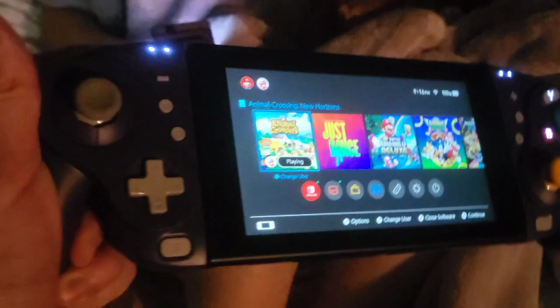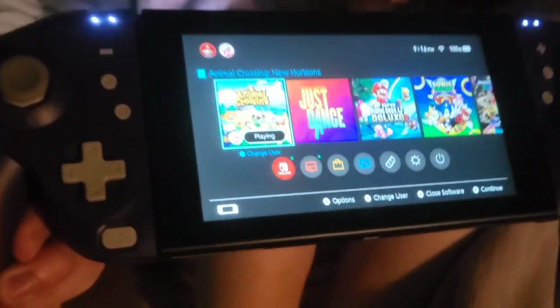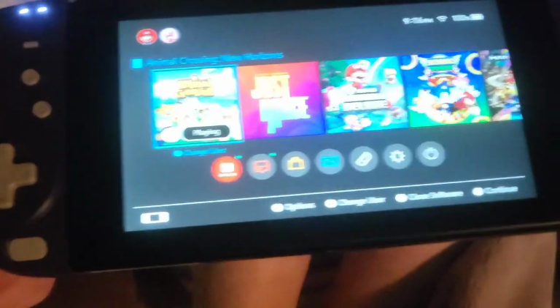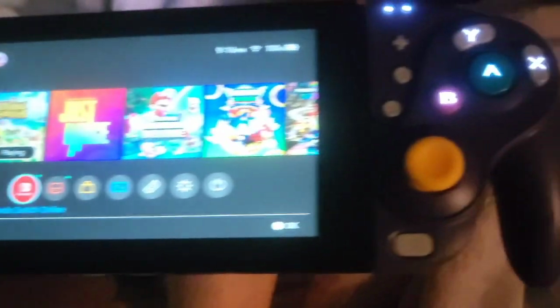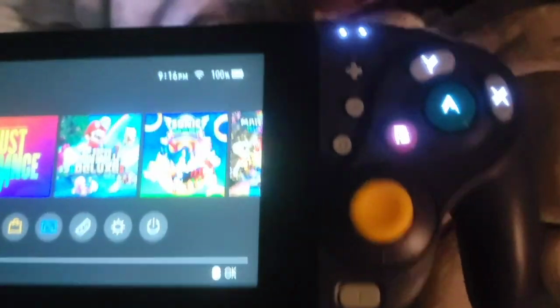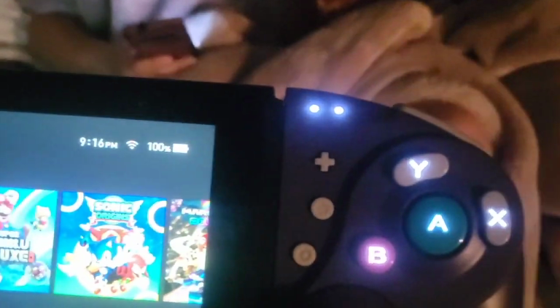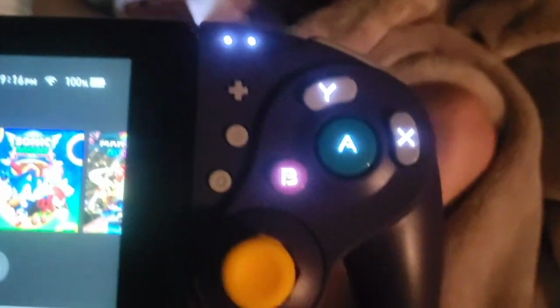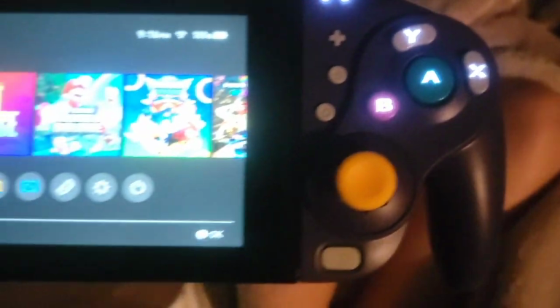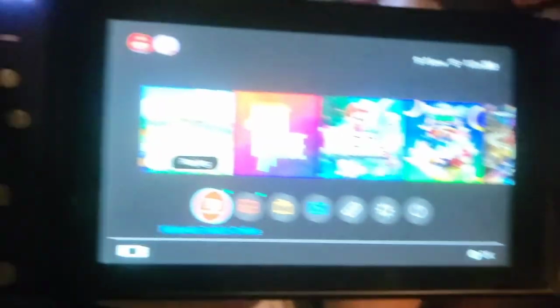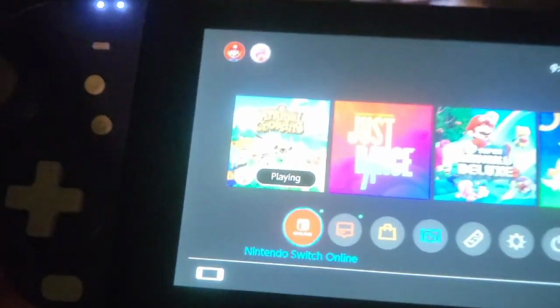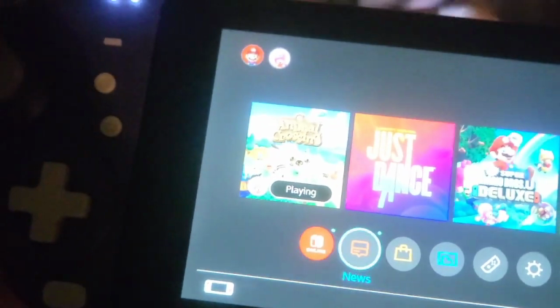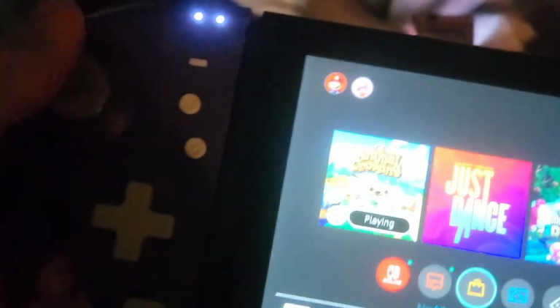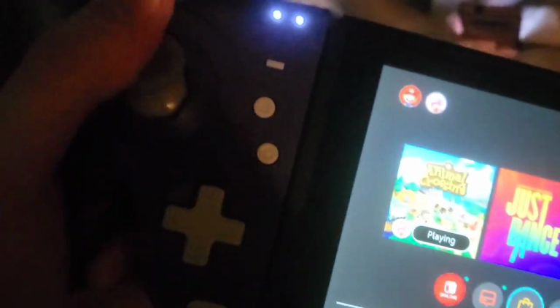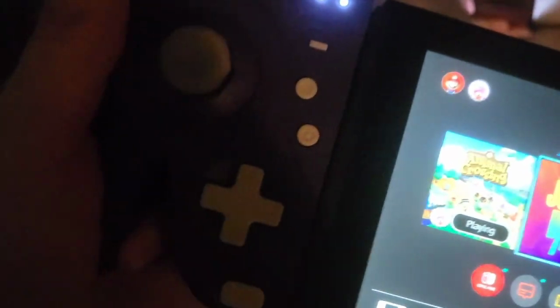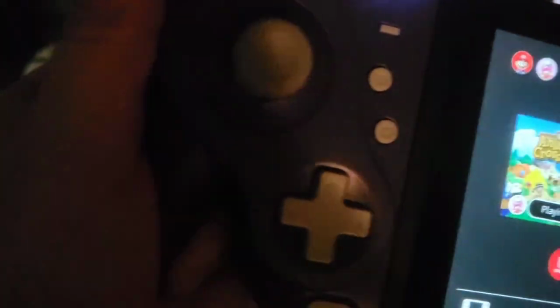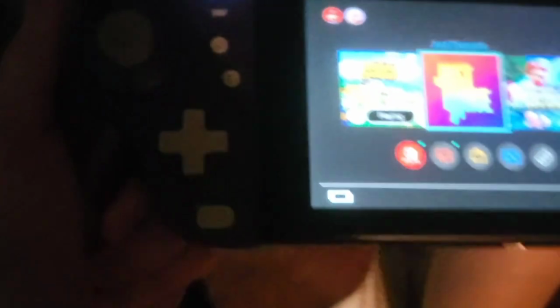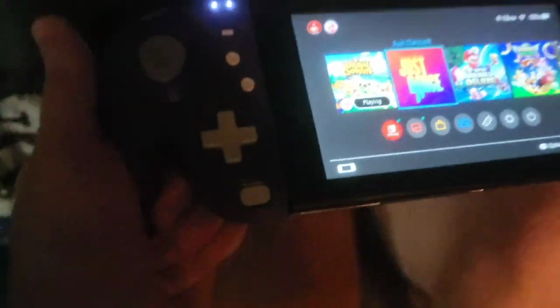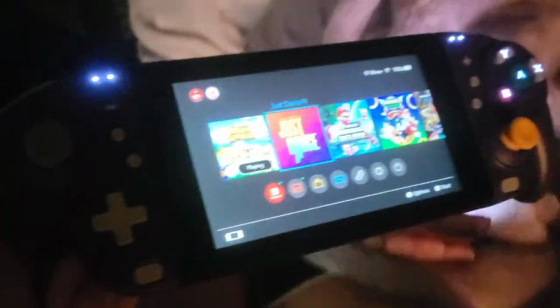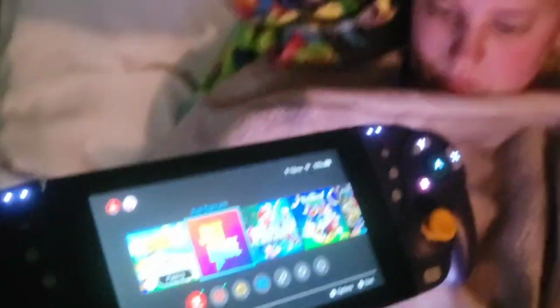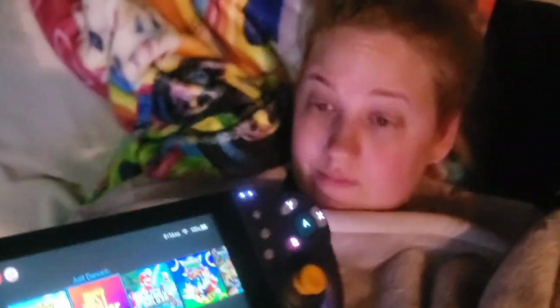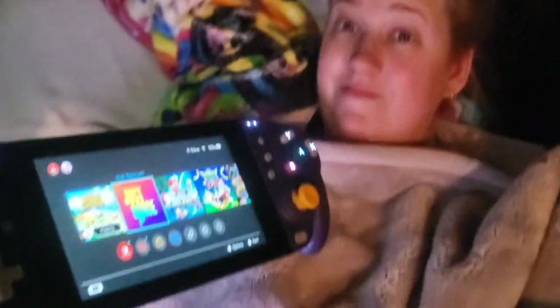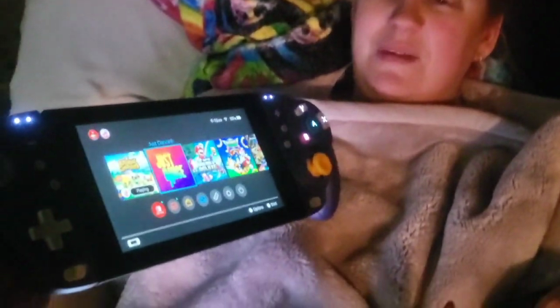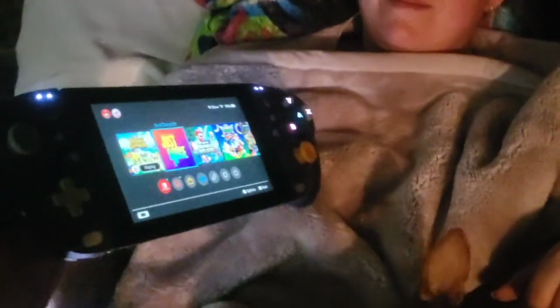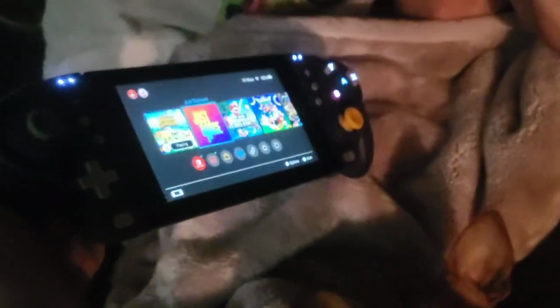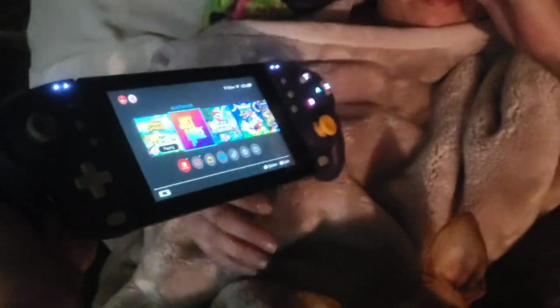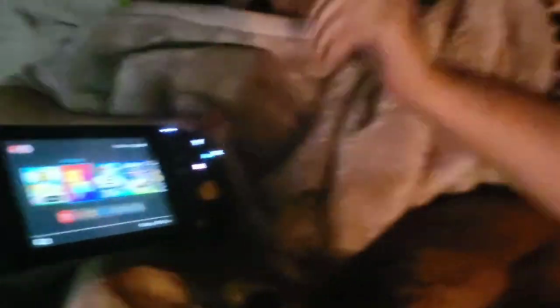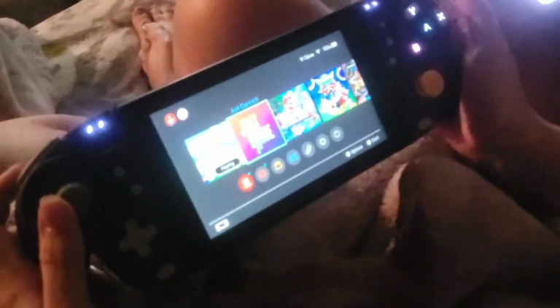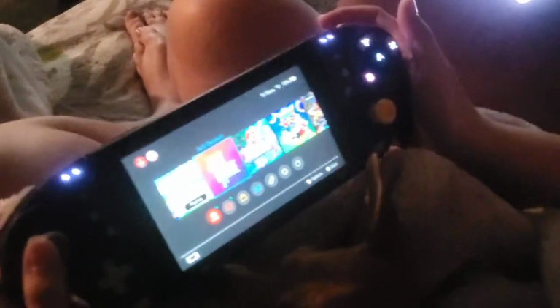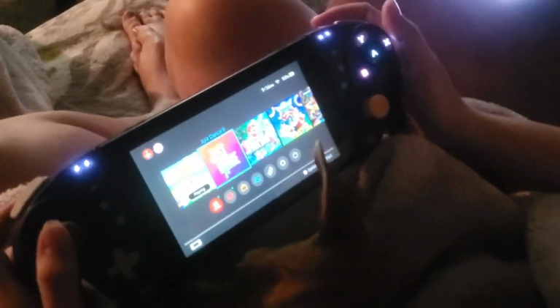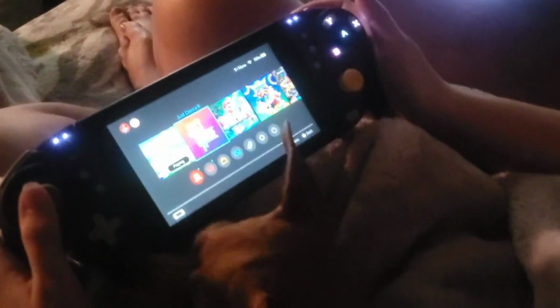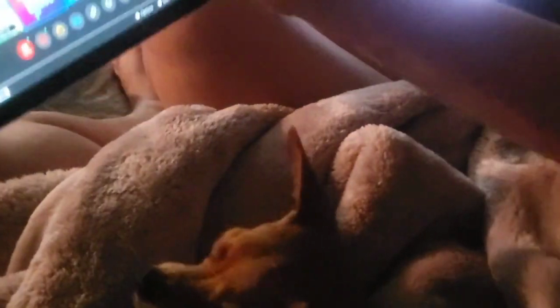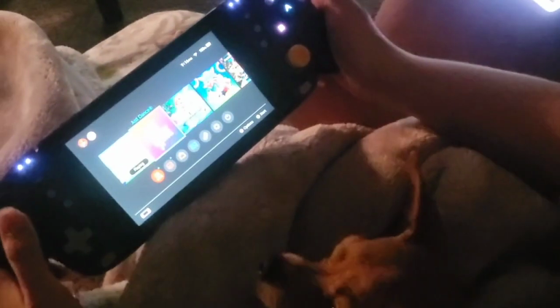Controller in the dark — first thing I noticed was how these buttons light up, and how cool these joysticks are. How do you like that? Take a look at that. Pretty cool, huh? Like the GameCube days, ain't it?